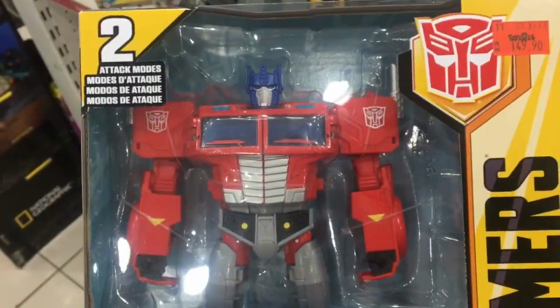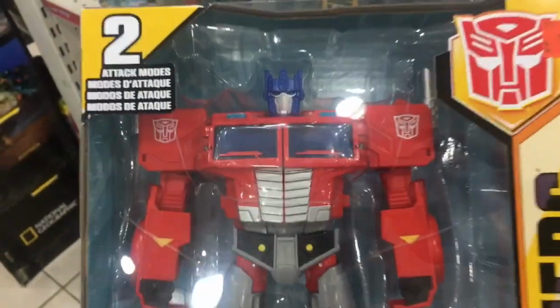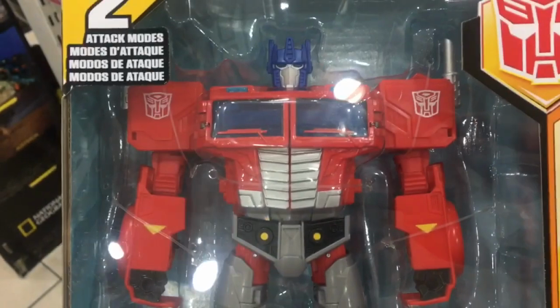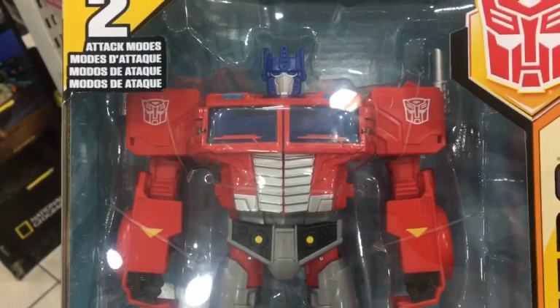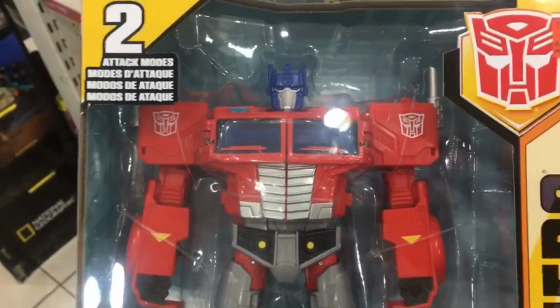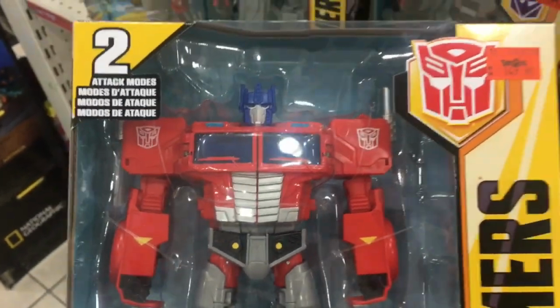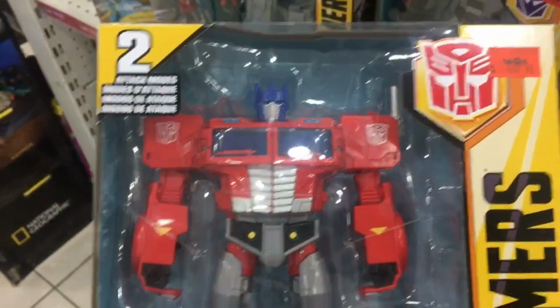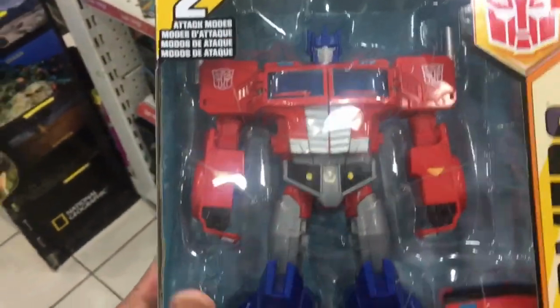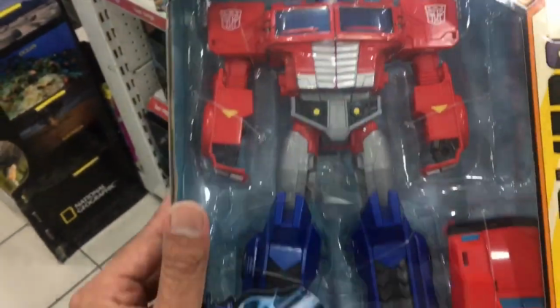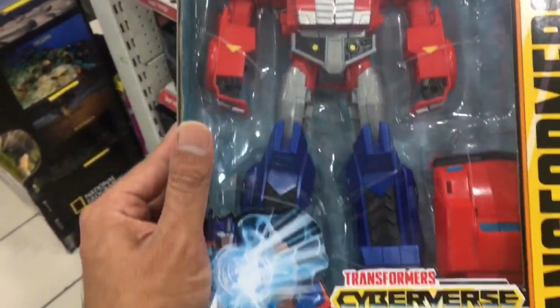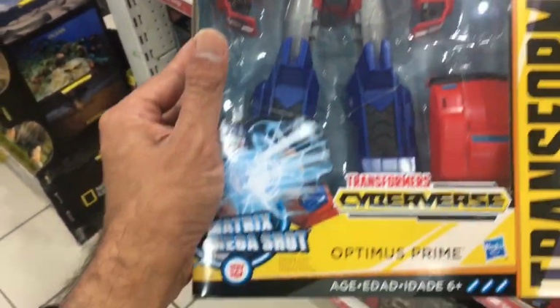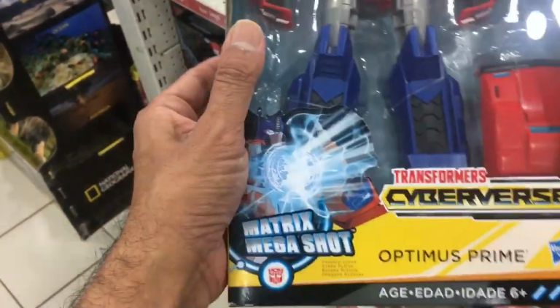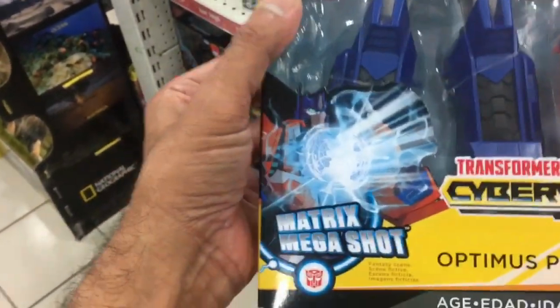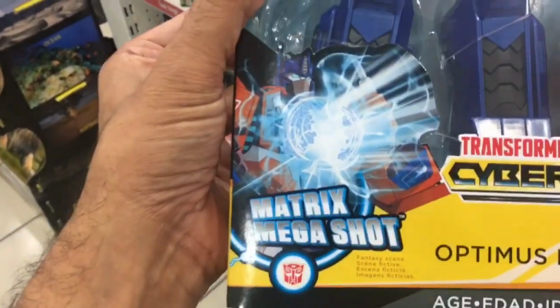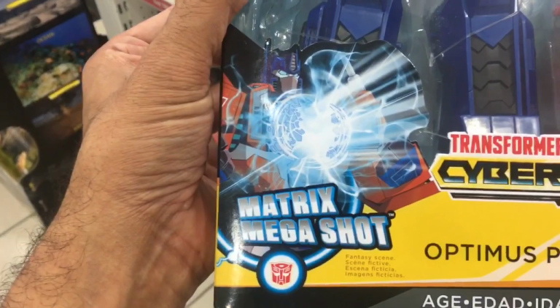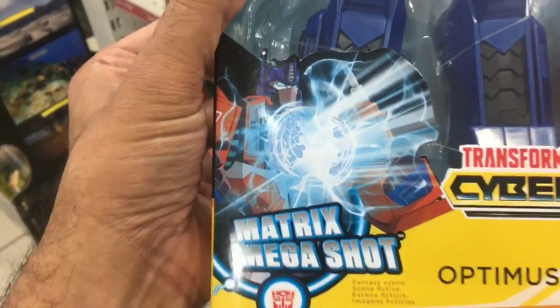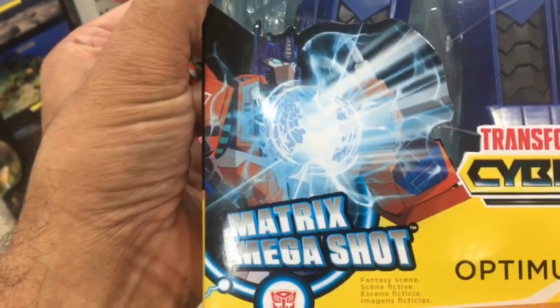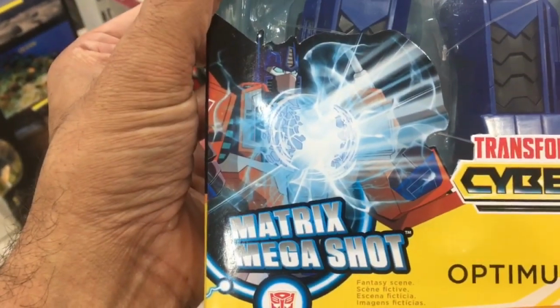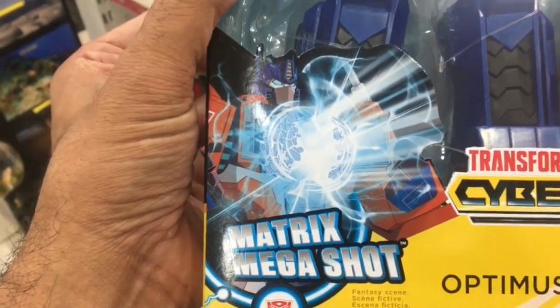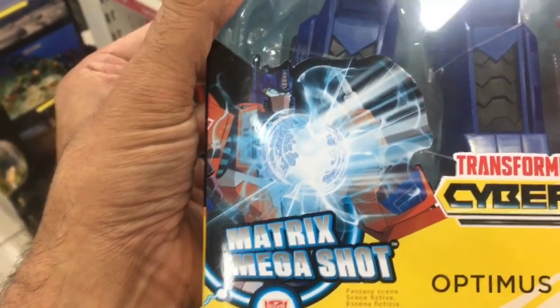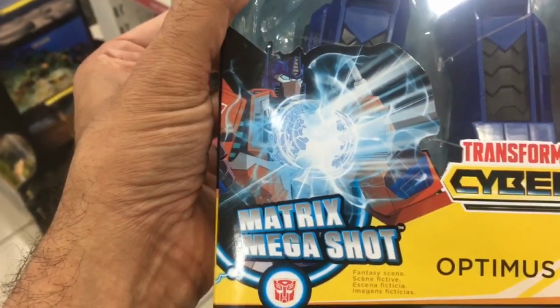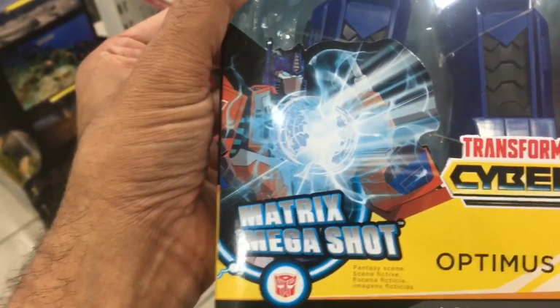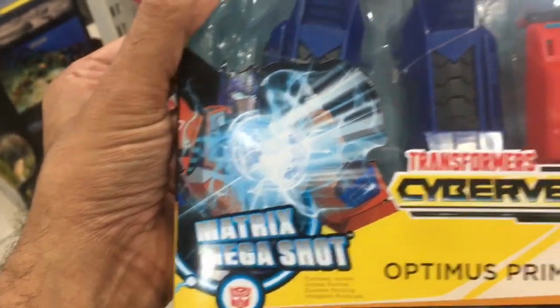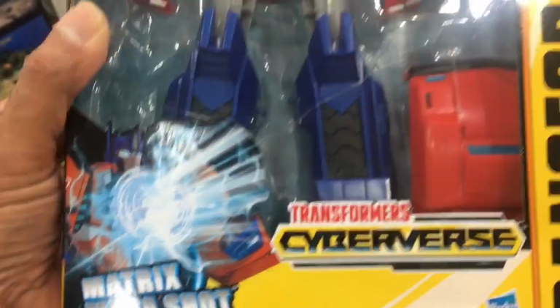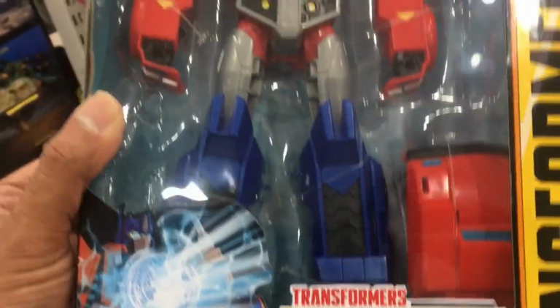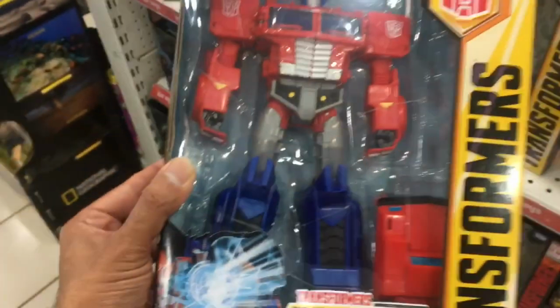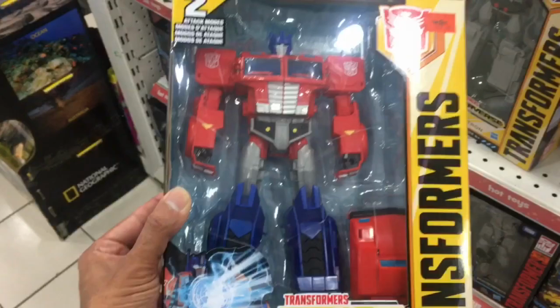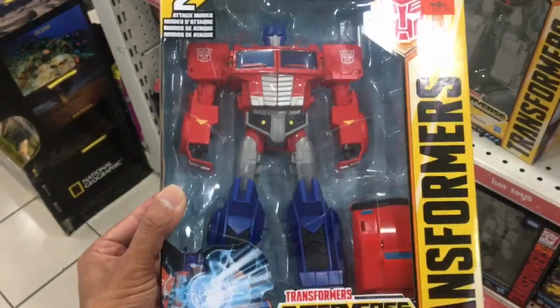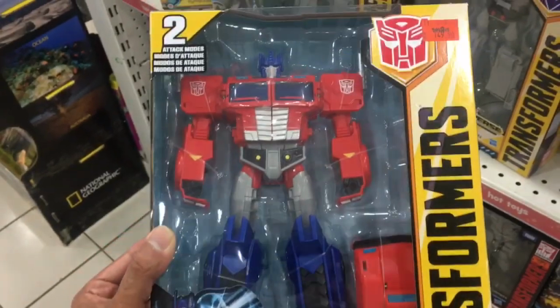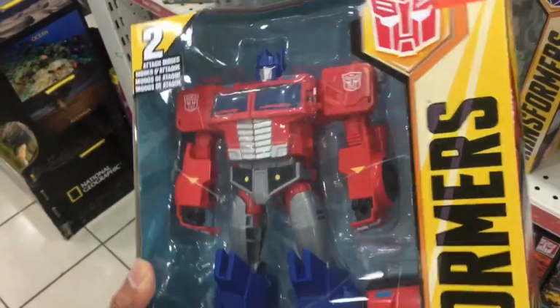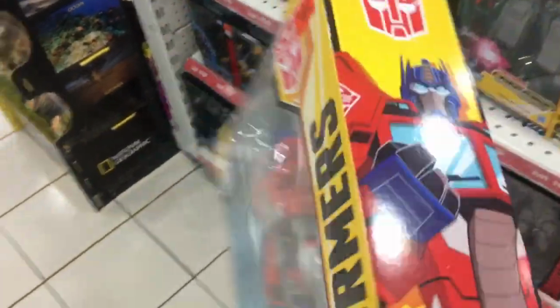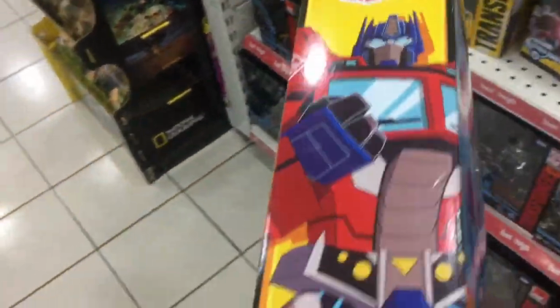Optimus is another standout. But hey, for a $30-something figure, I wish that these actually had electronics, just like when they used to. Think about it — how cool would it be for the Matrix to actually light up?